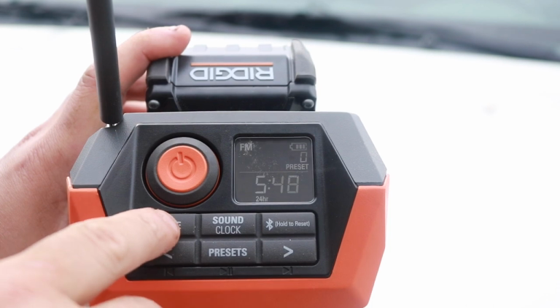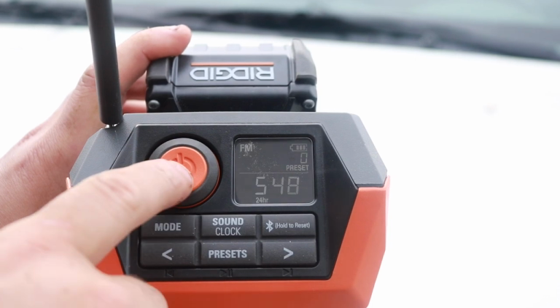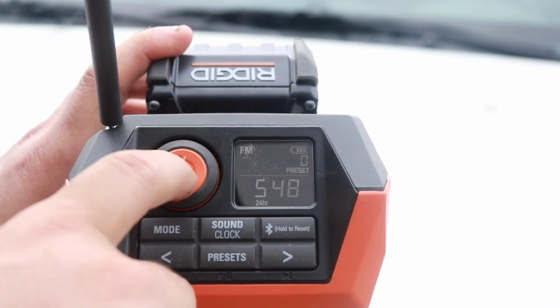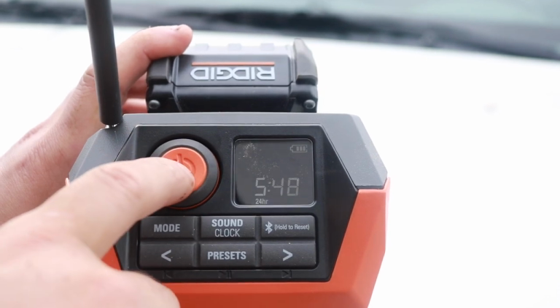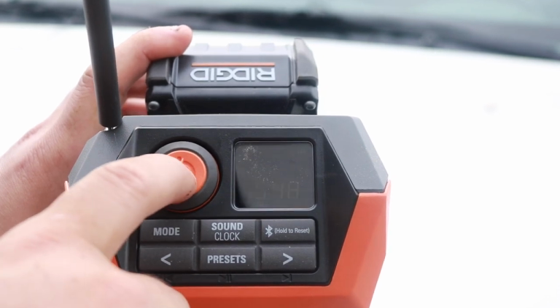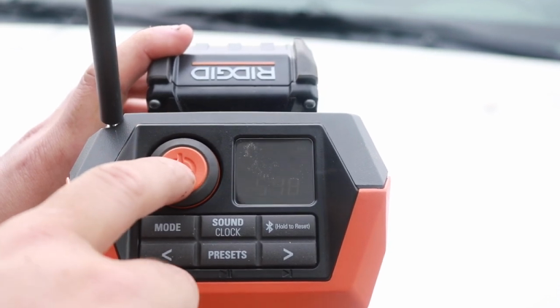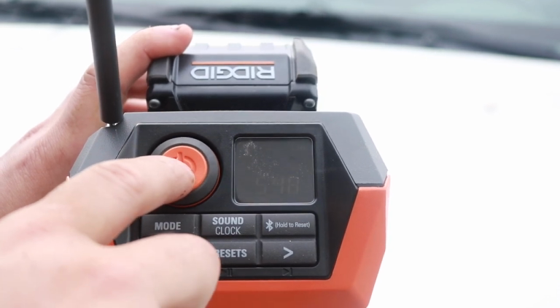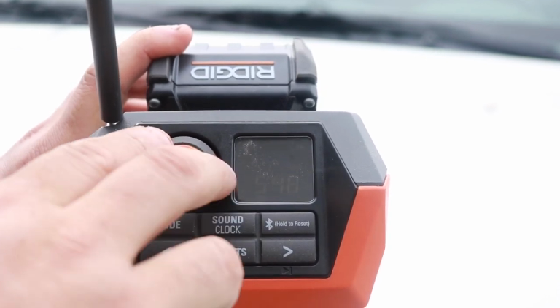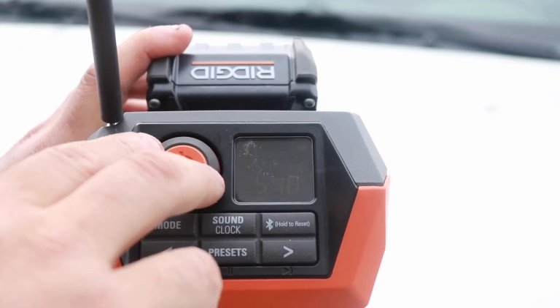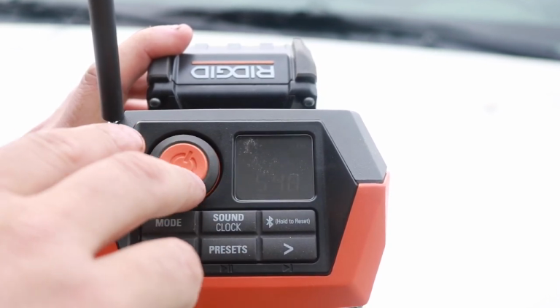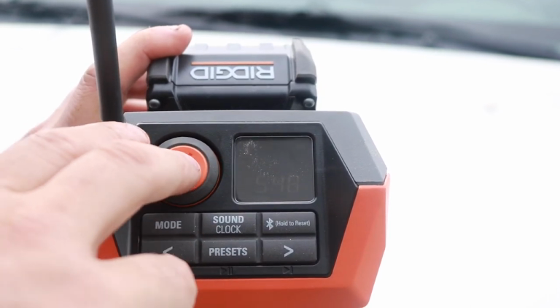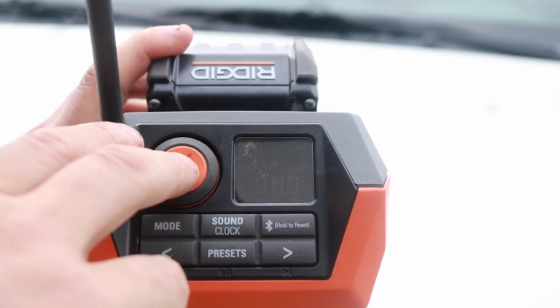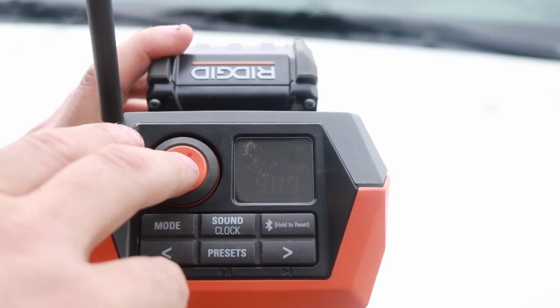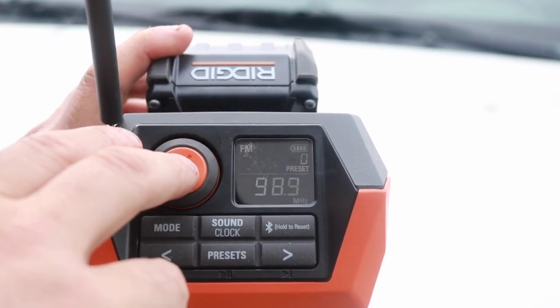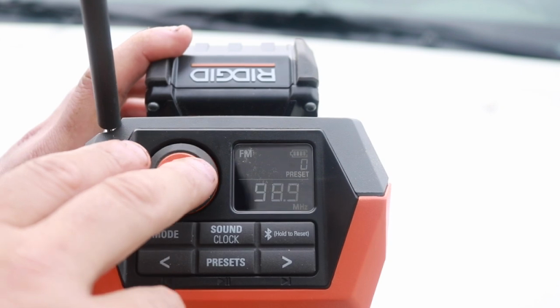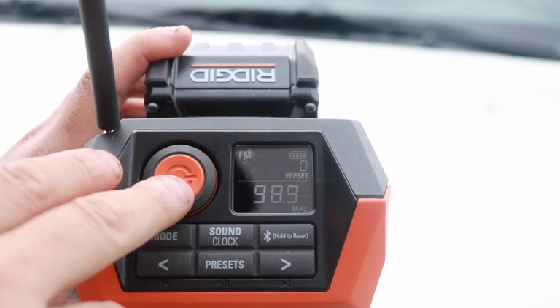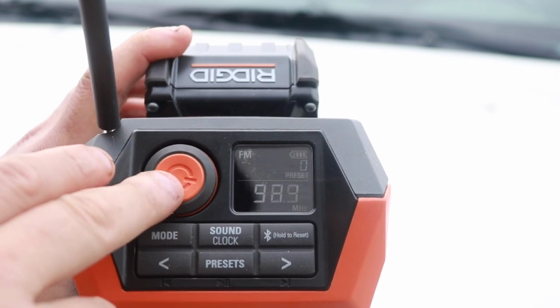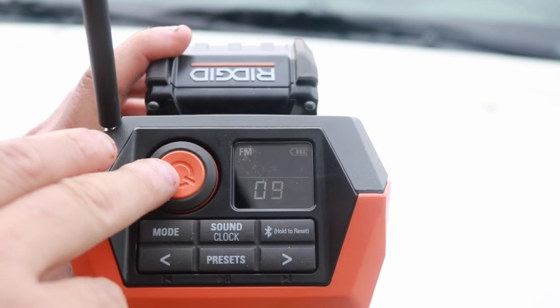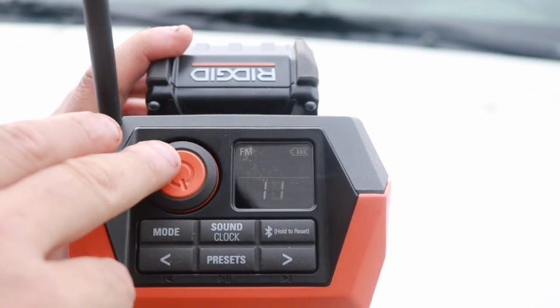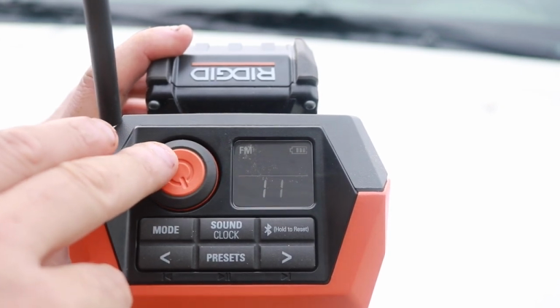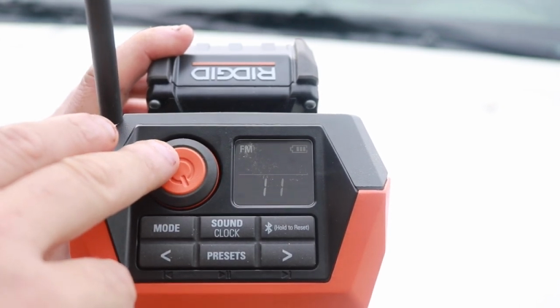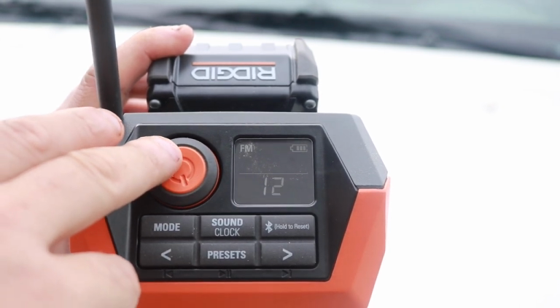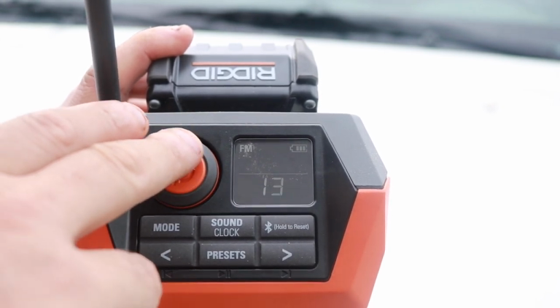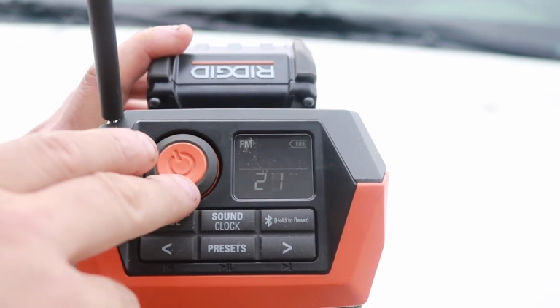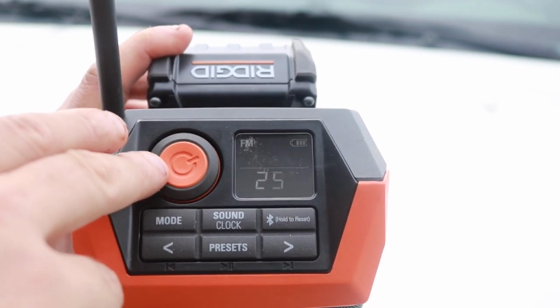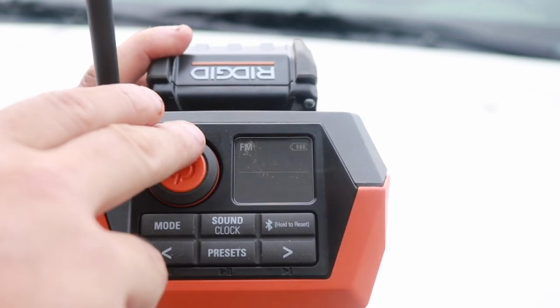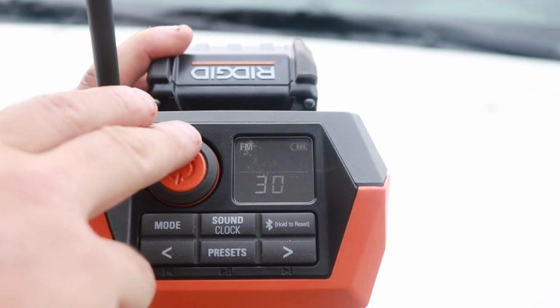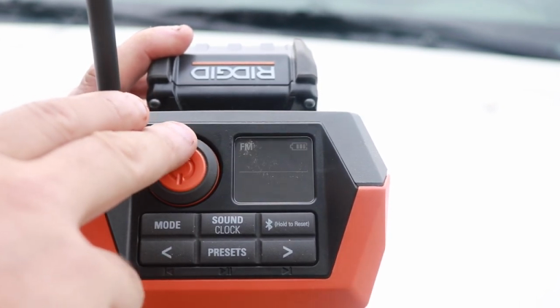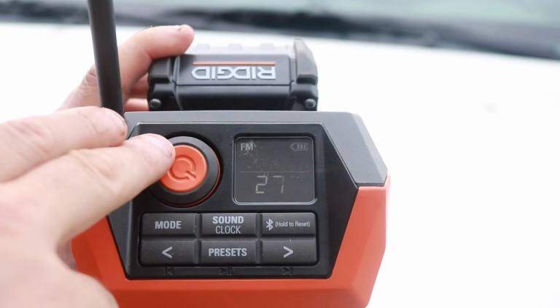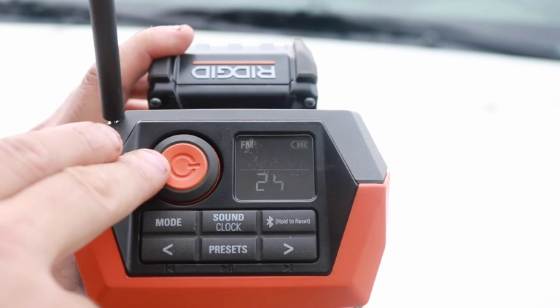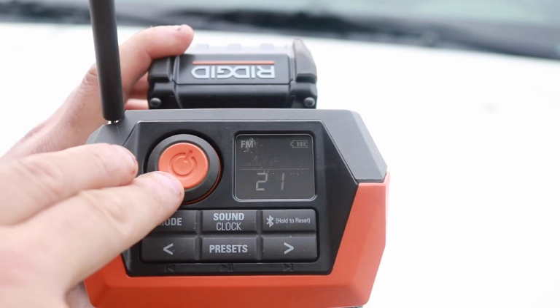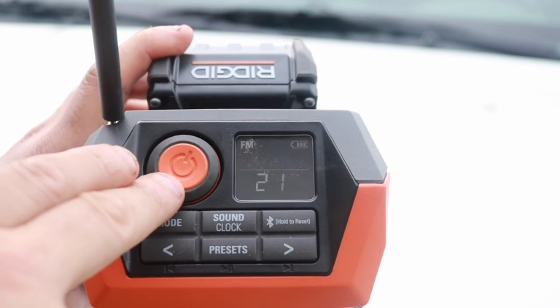Power button — pretty simple. Power and volume work from this knob right here. You may want to turn your speakers down for this next clip because they actually had a Home Depot commercial on this radio and I'm going to let you hear what the actual audio sounds like.